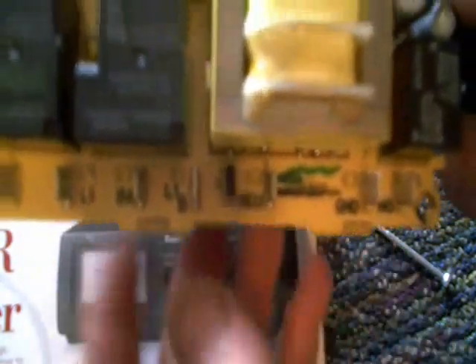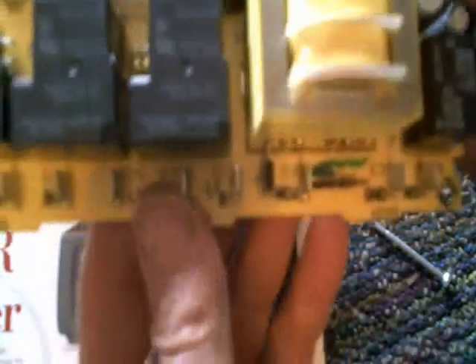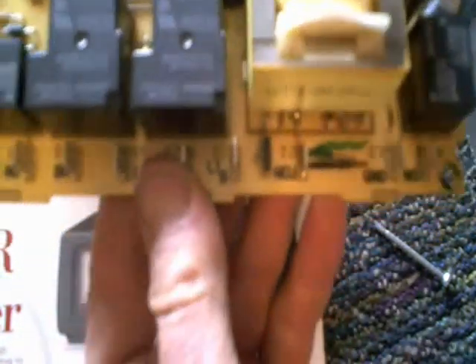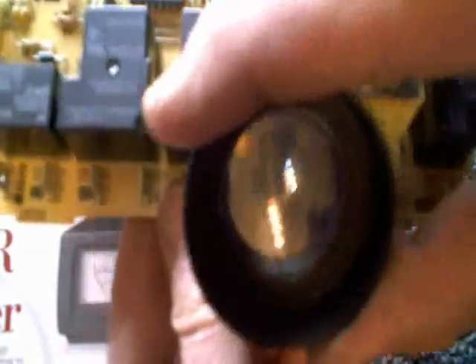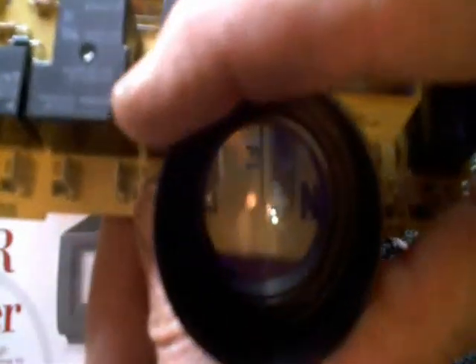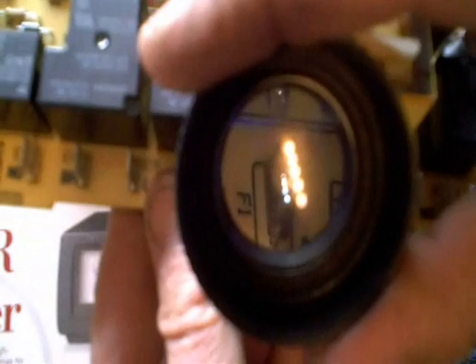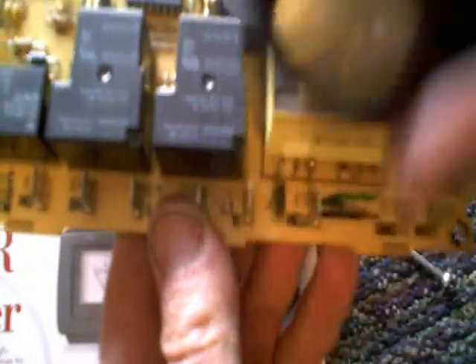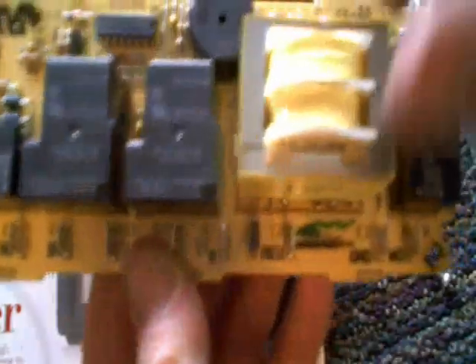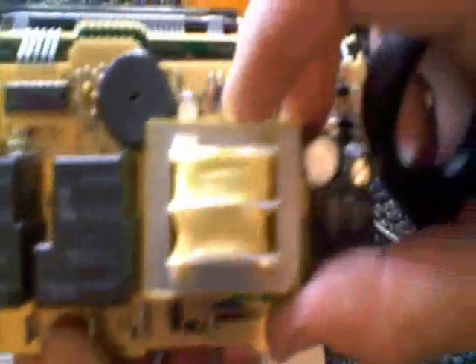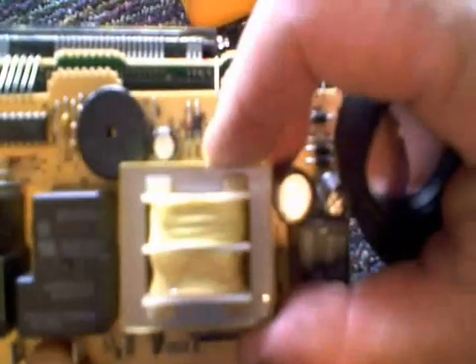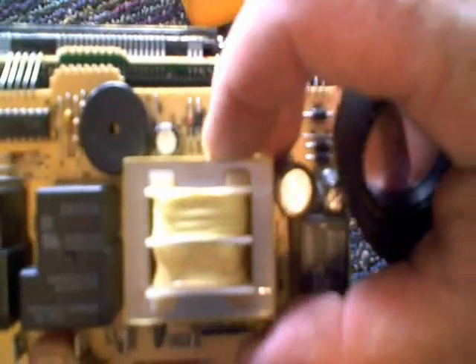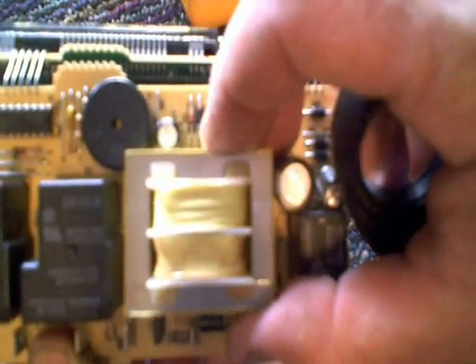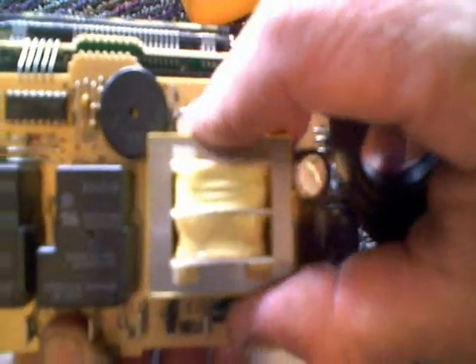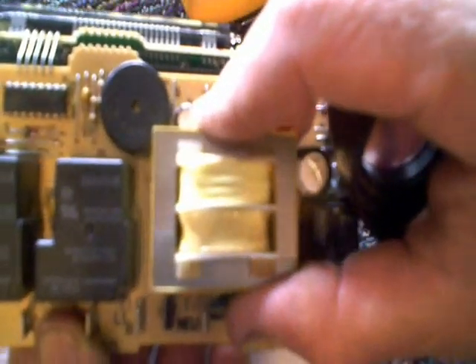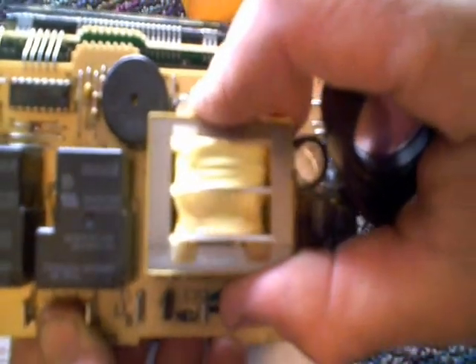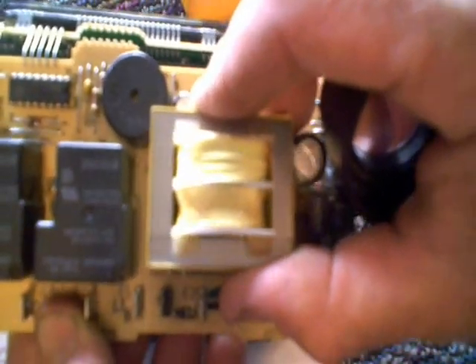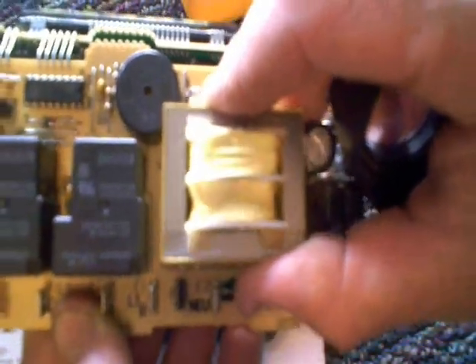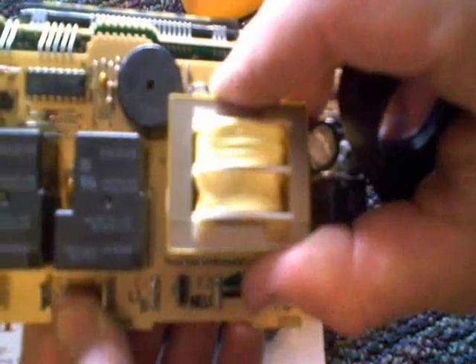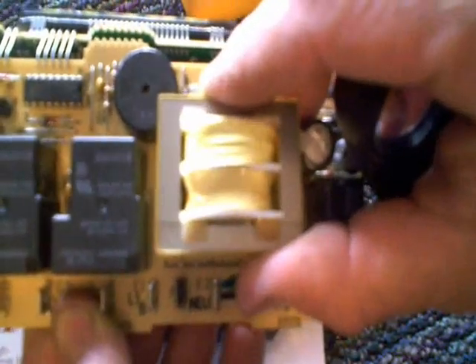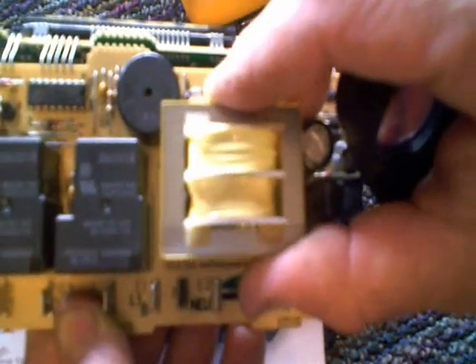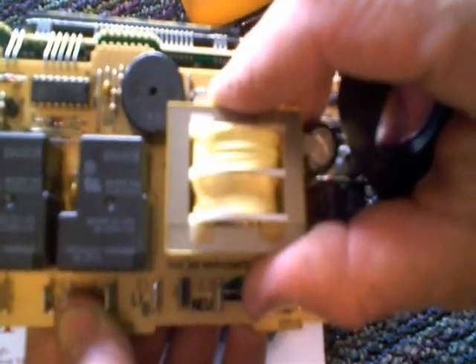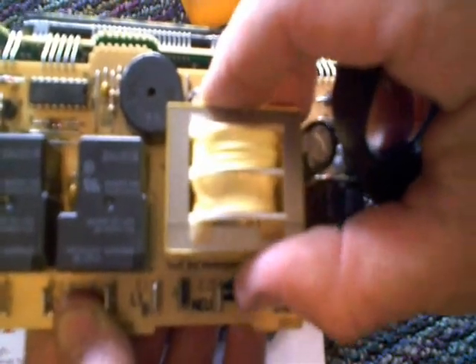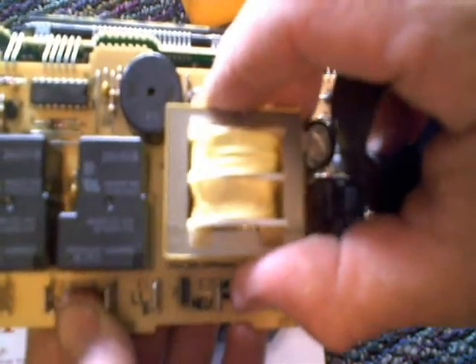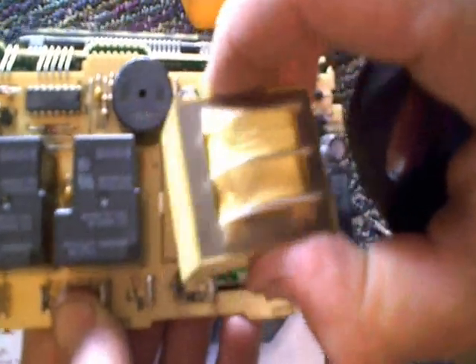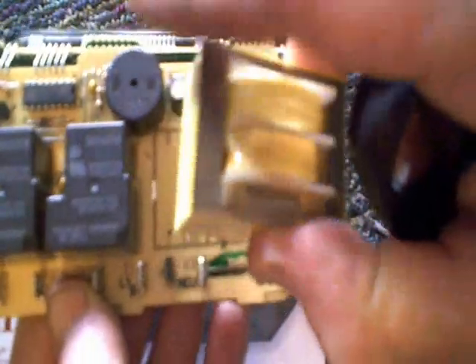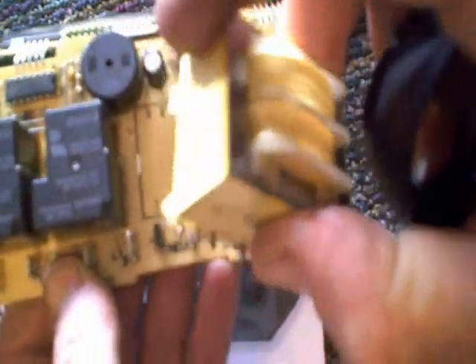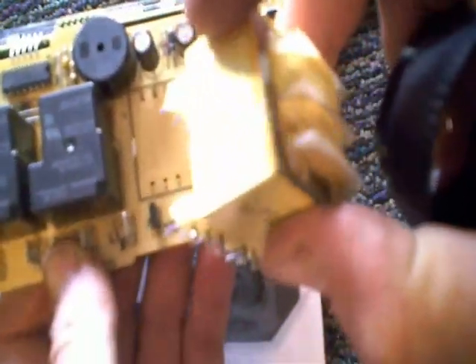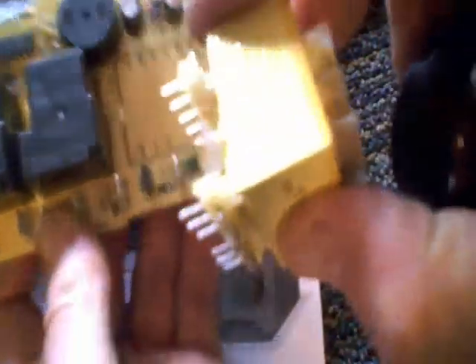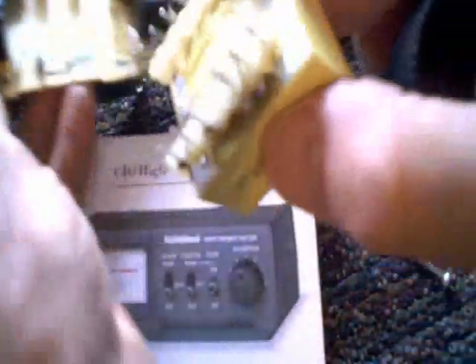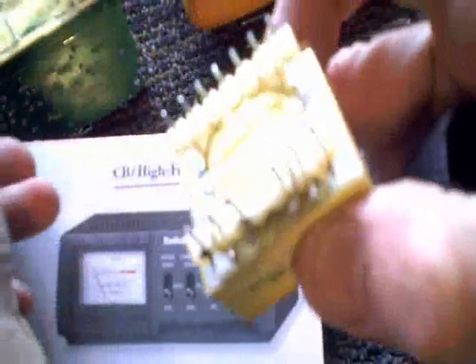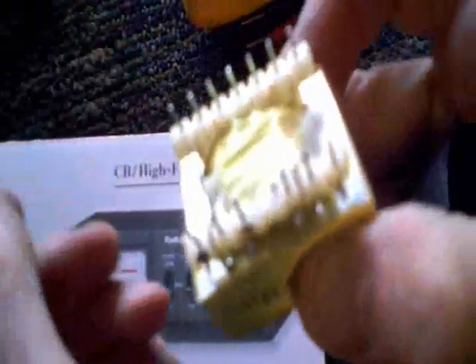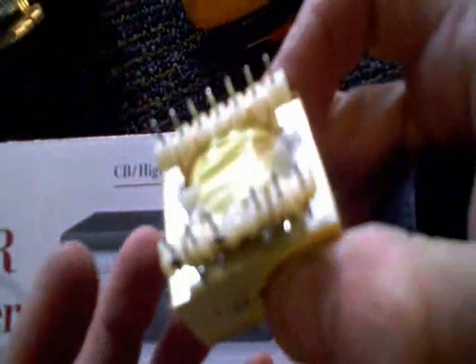We've got E1 and E2, and one of the inputs goes through this little fuse right here — this little black thing is a fuse, believe it or not. Looking over the transformer, it was easy to determine where the primary and secondary was, and when I took my ohmmeter and put it across the primary, I determined that it was an open circuit.